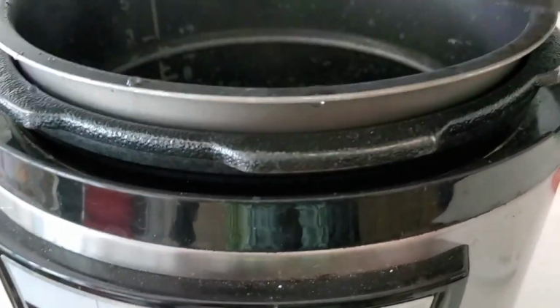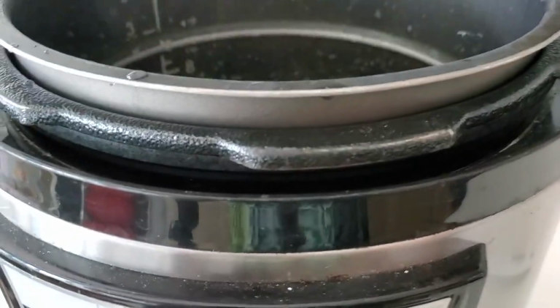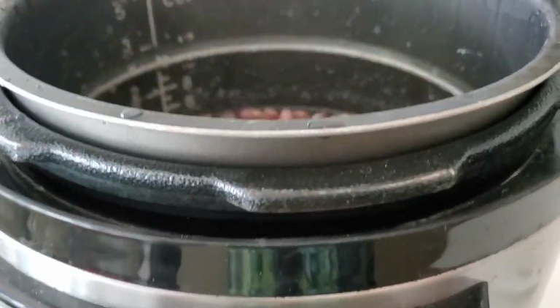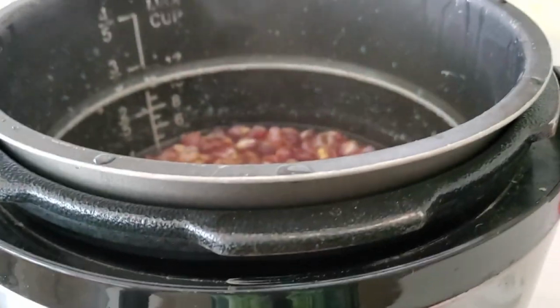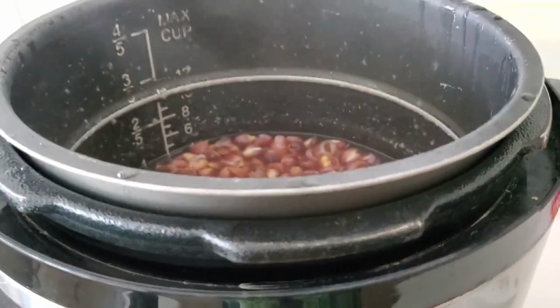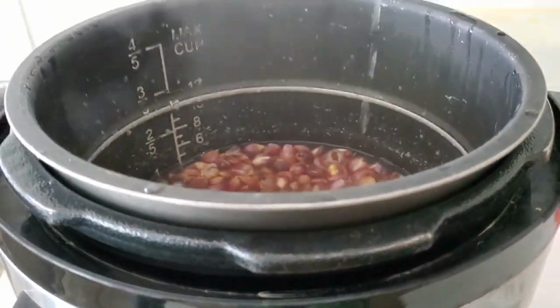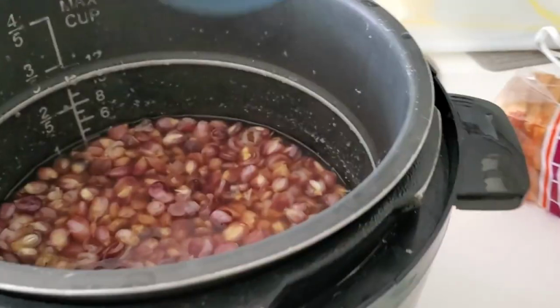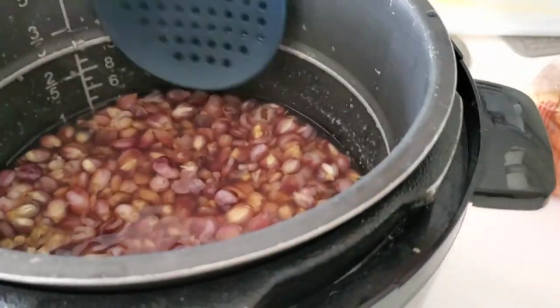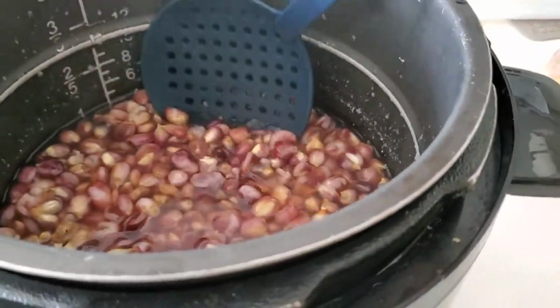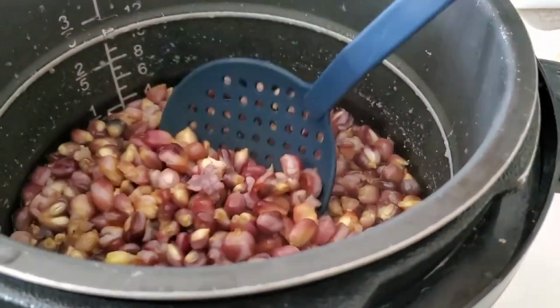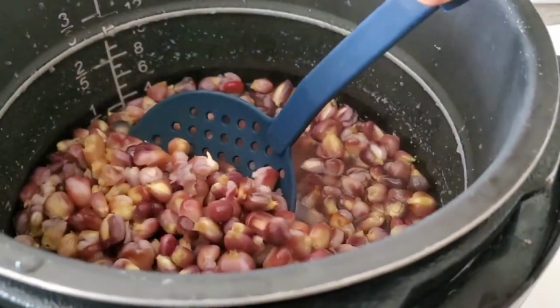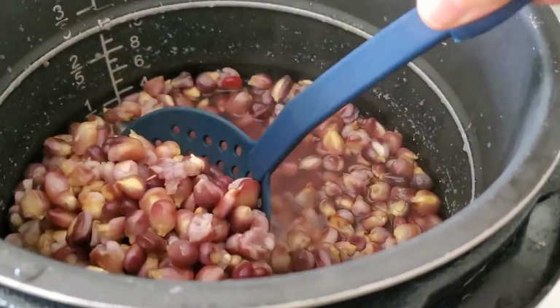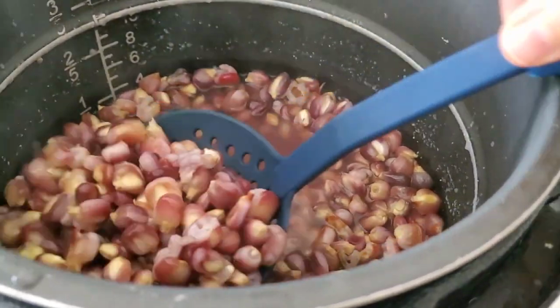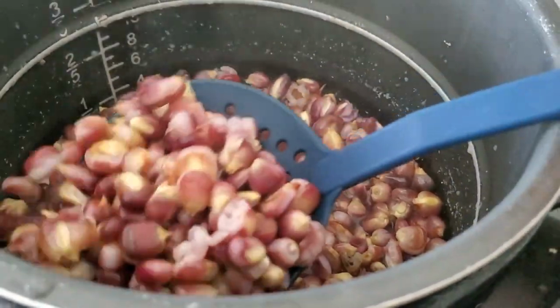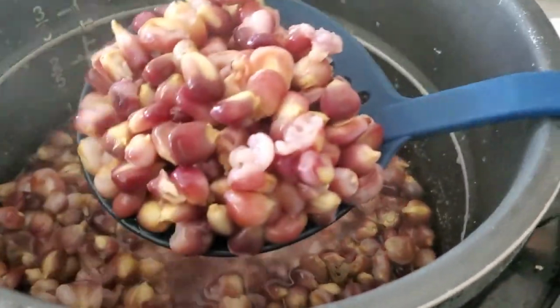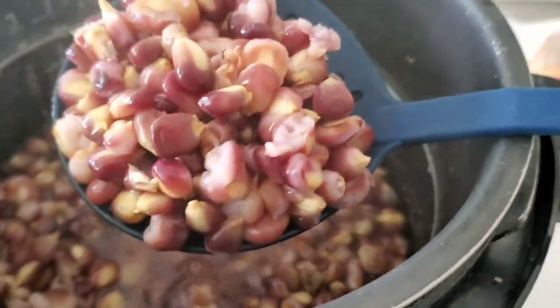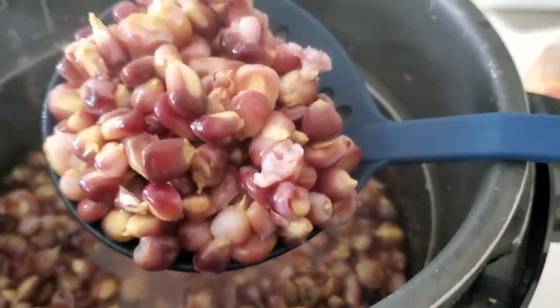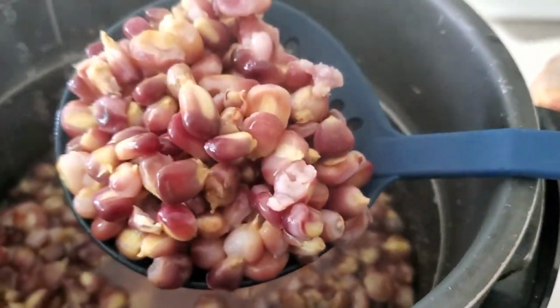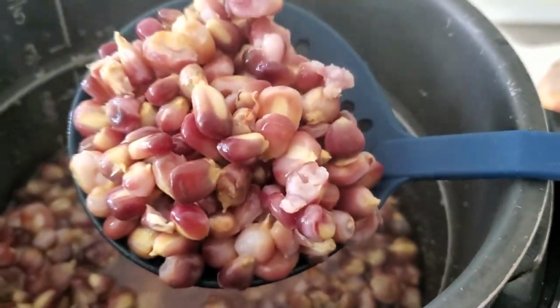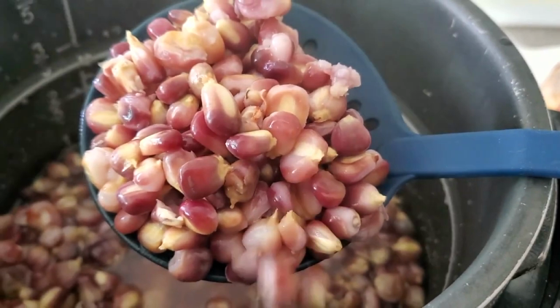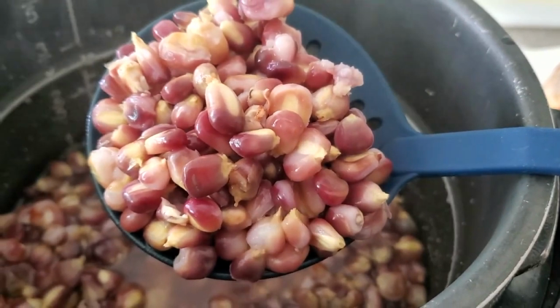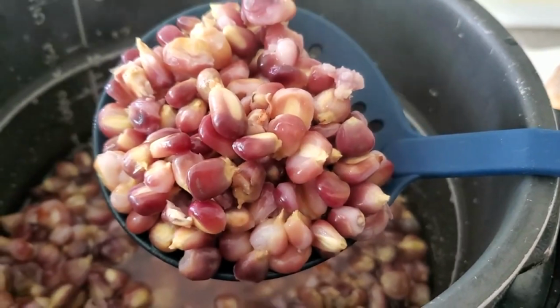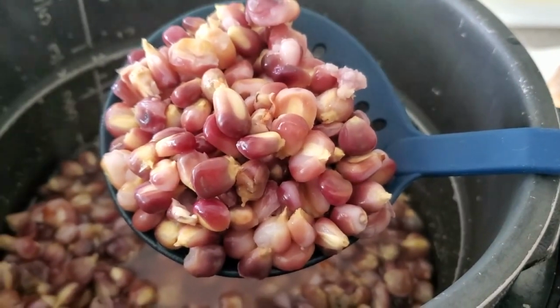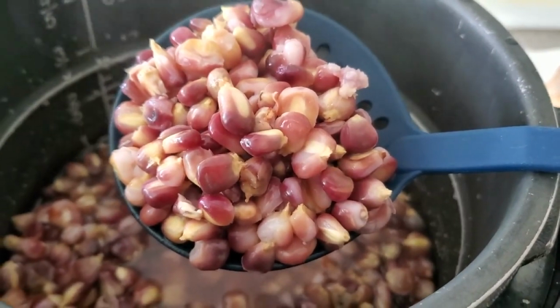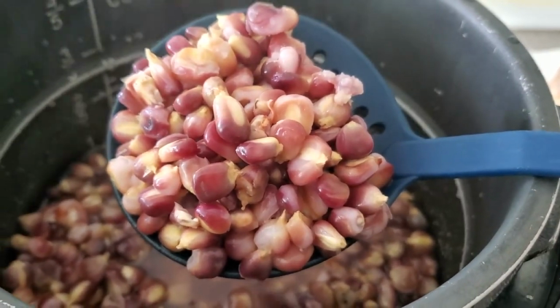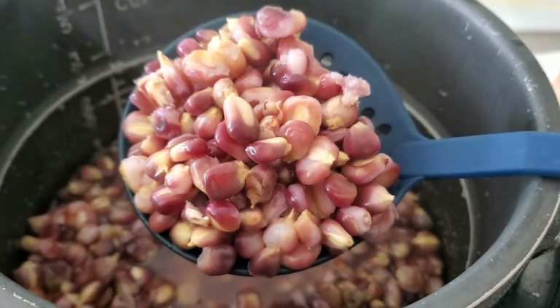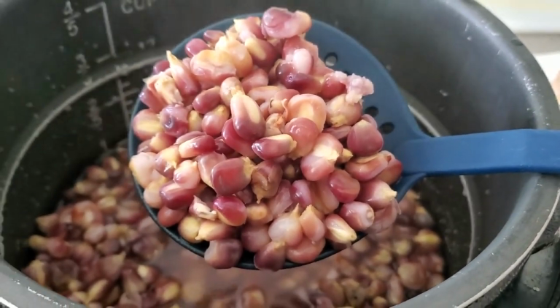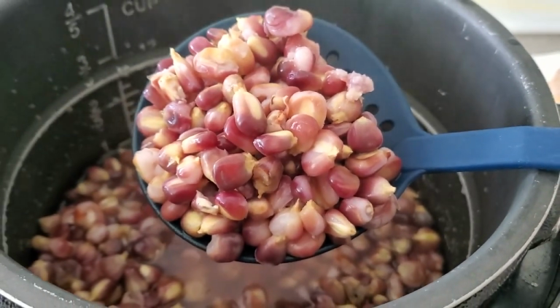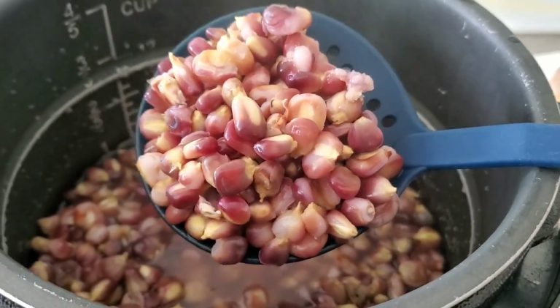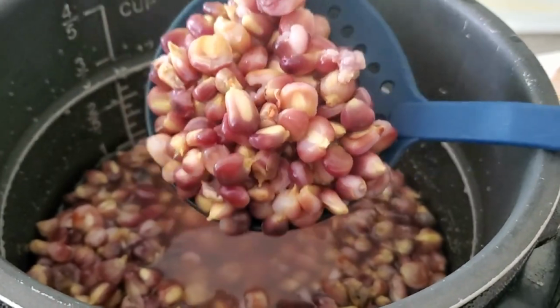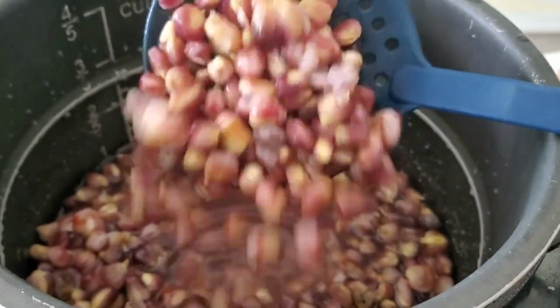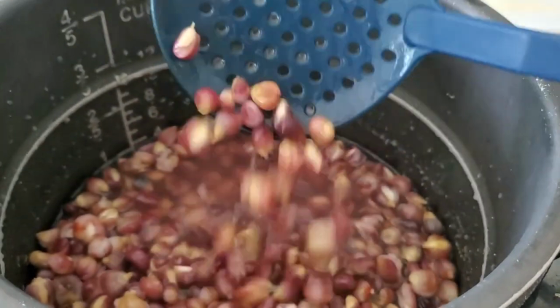What beautiful corn. It looks creamy inside — beautiful, red. Oh, I love these. And they're so easy to make.